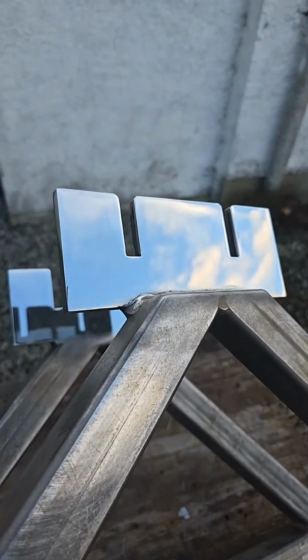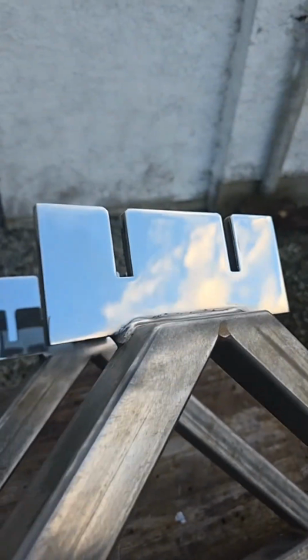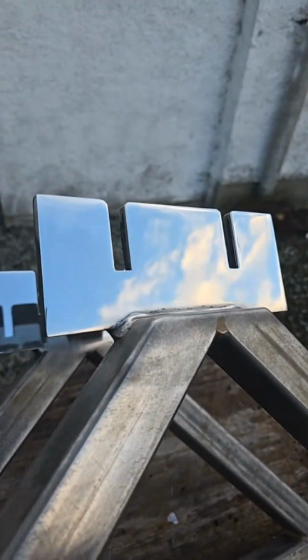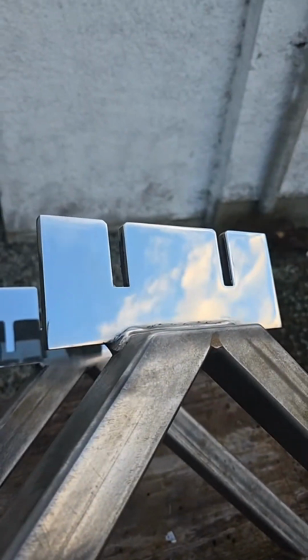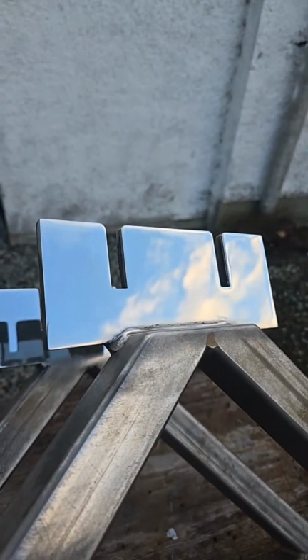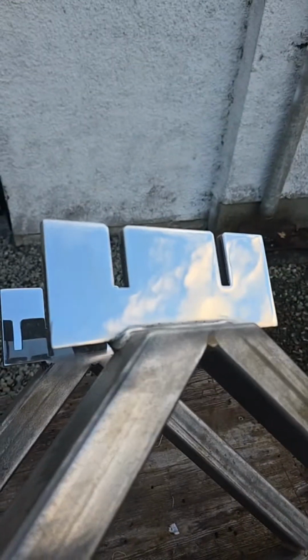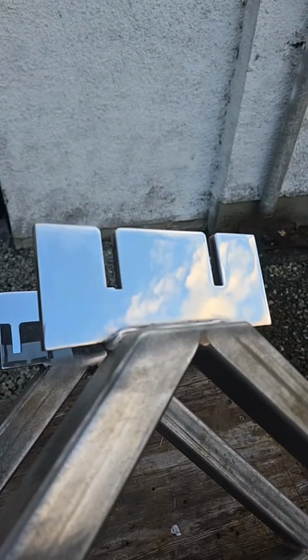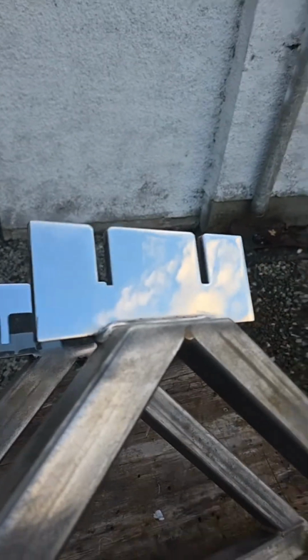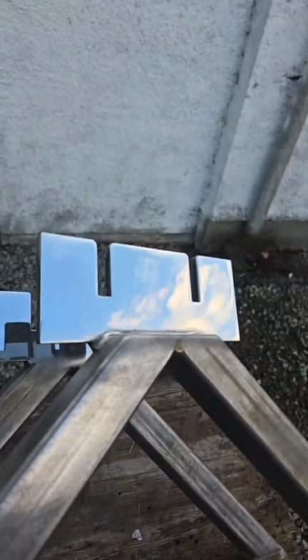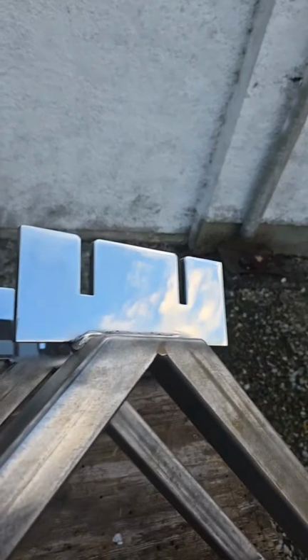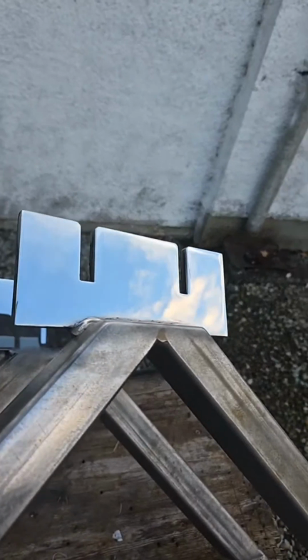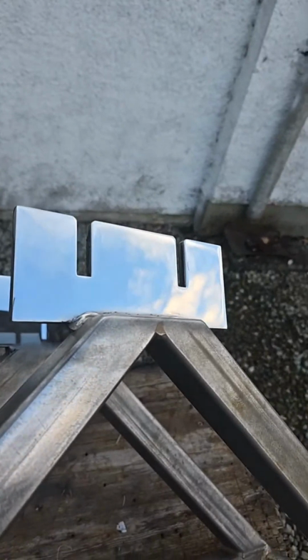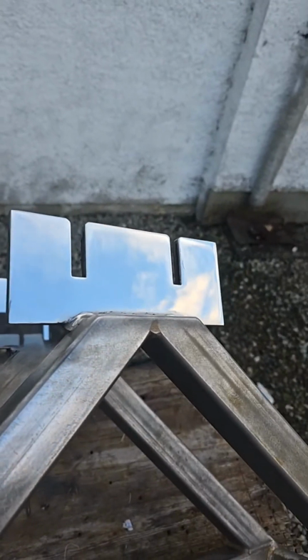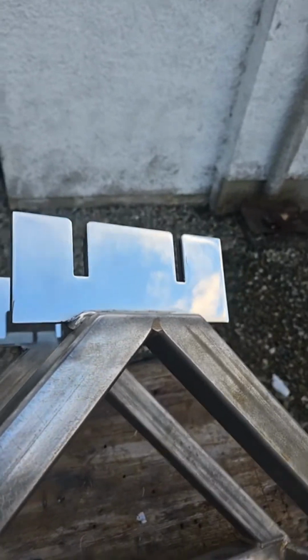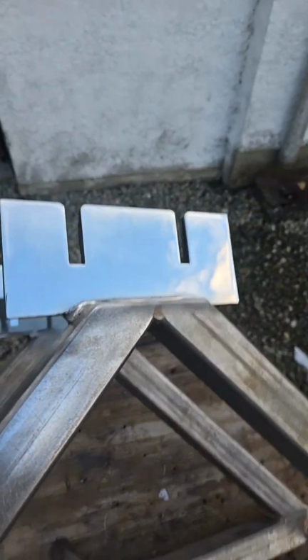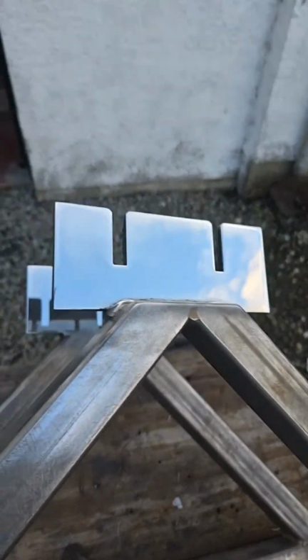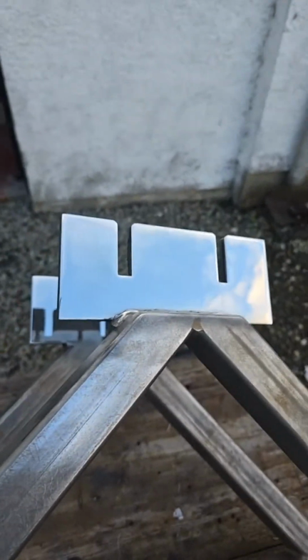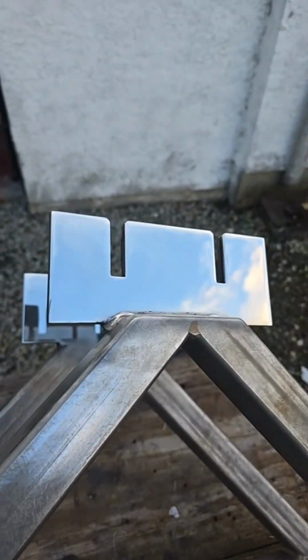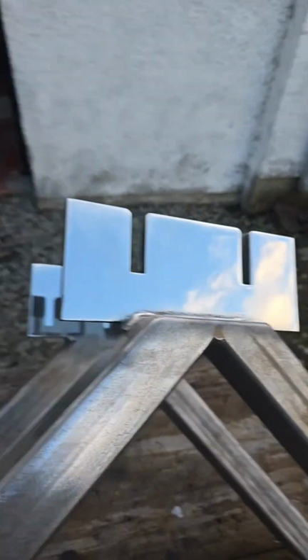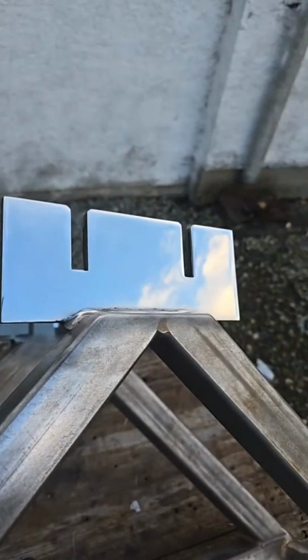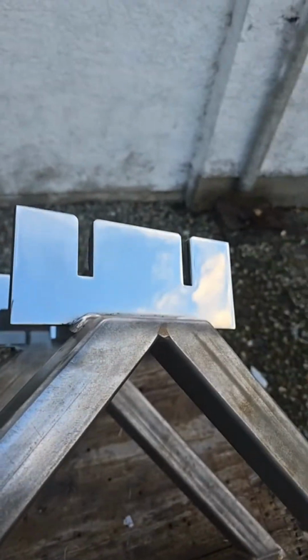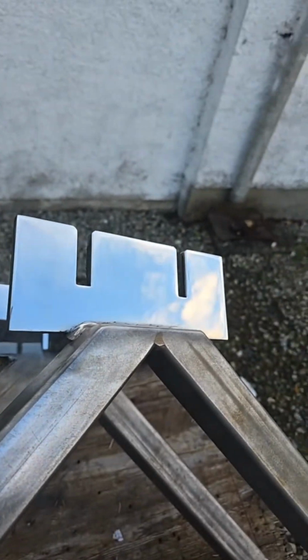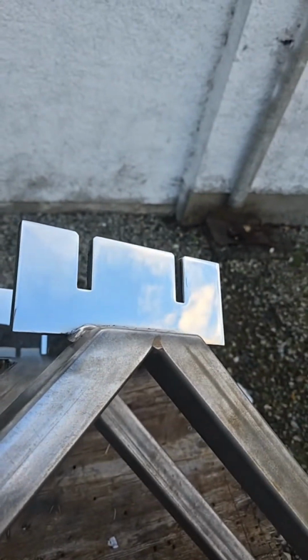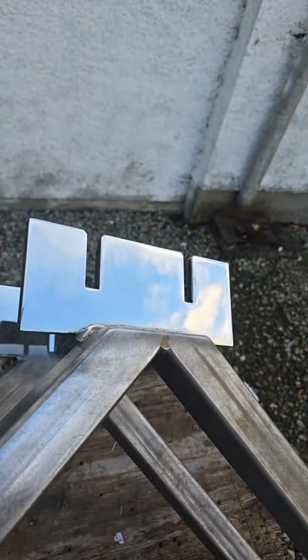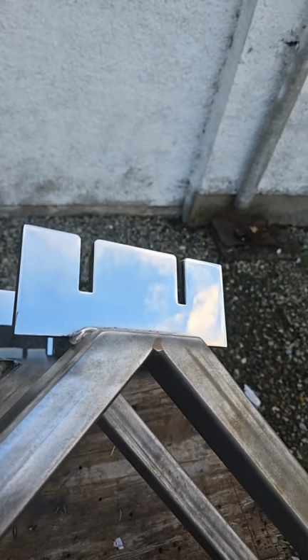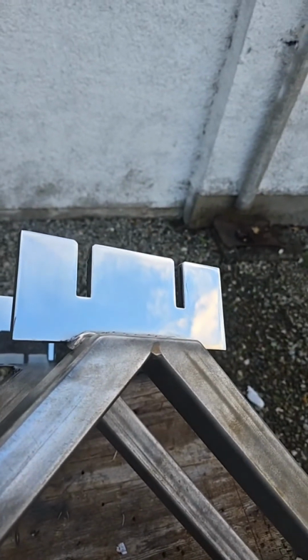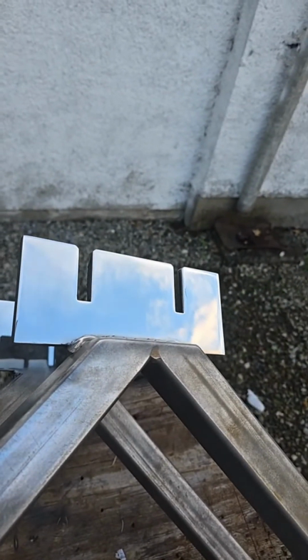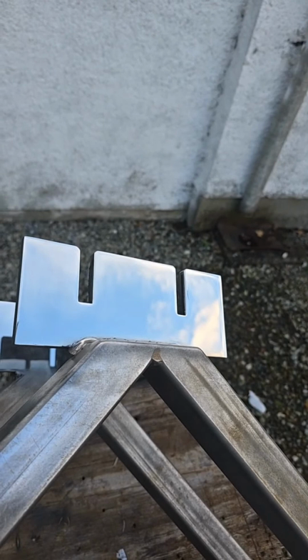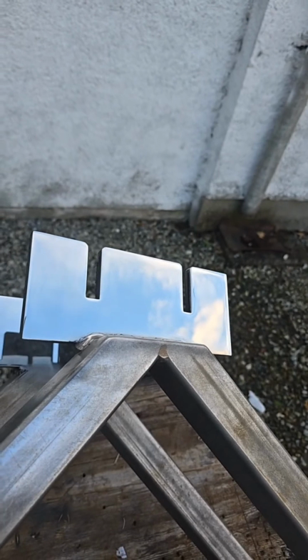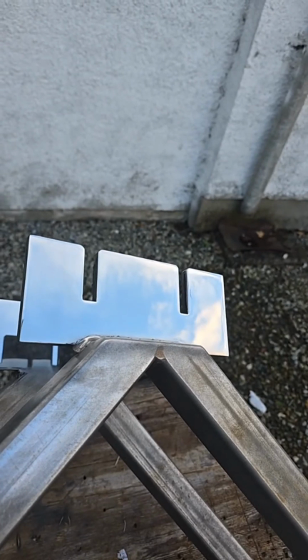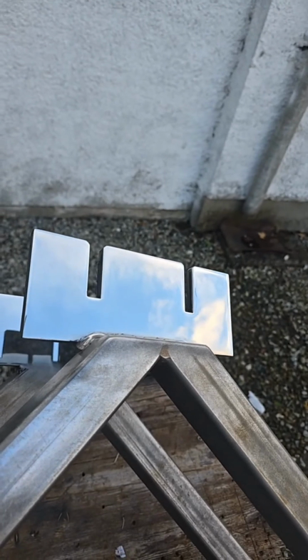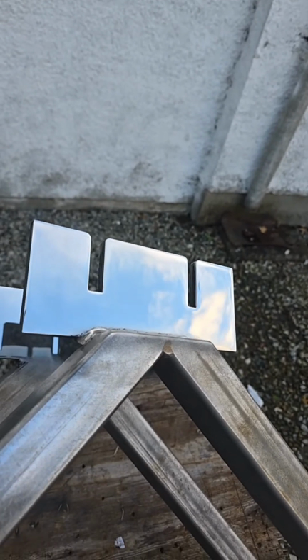All the edges are removed, so when I go to slide the axle on, there'll be no sharp edges digging into or taking the black coating off the axle.